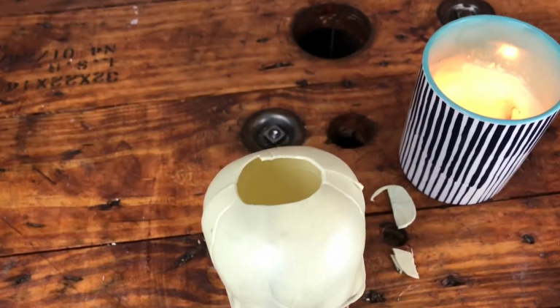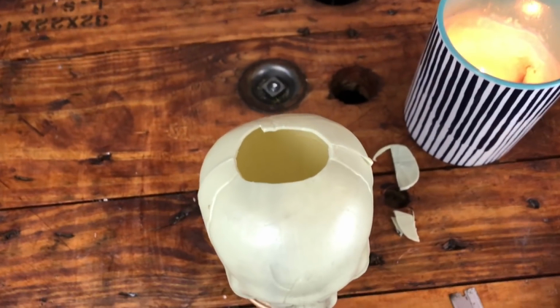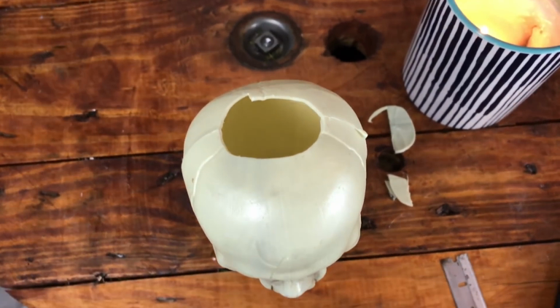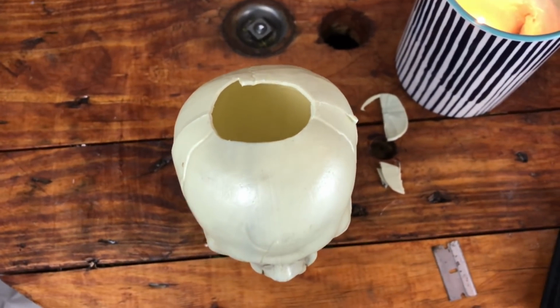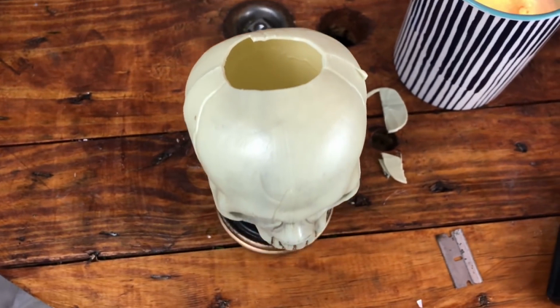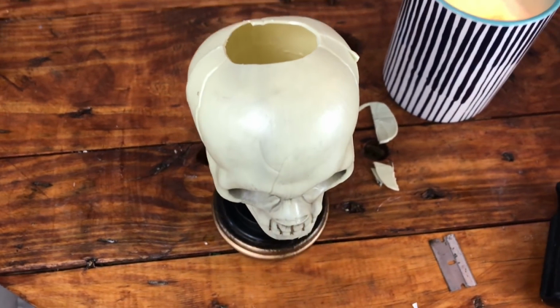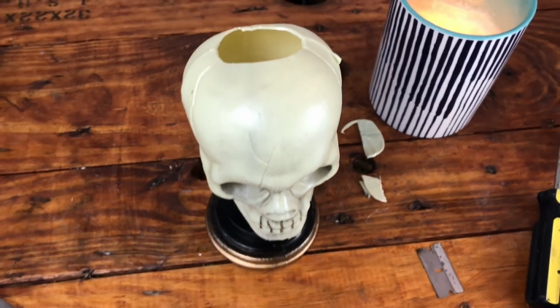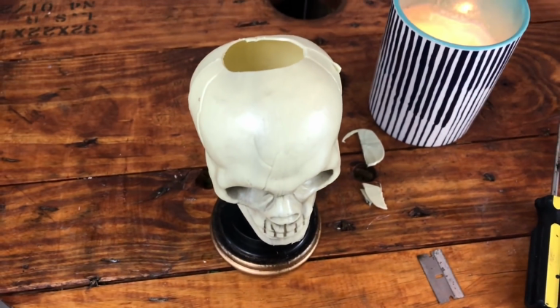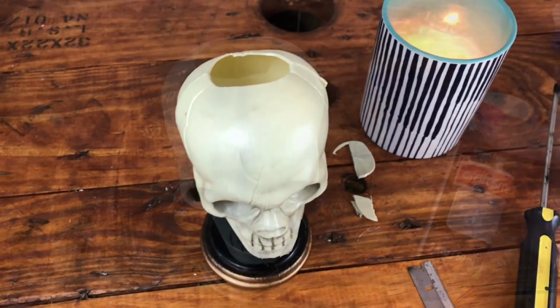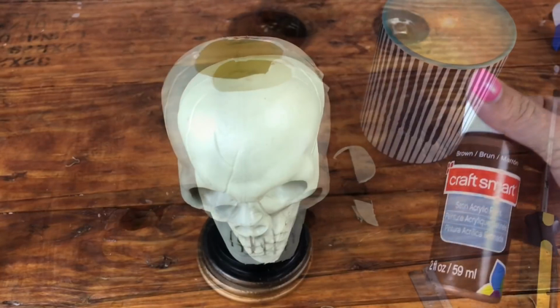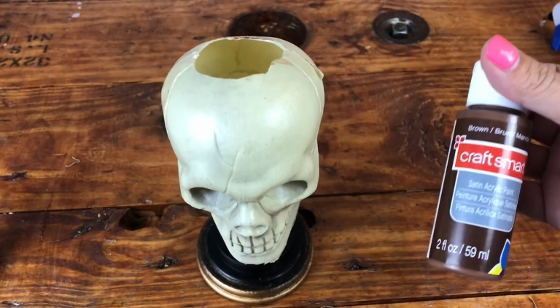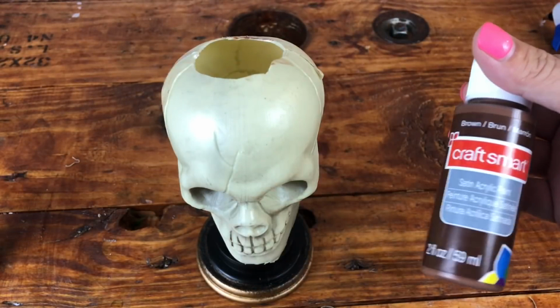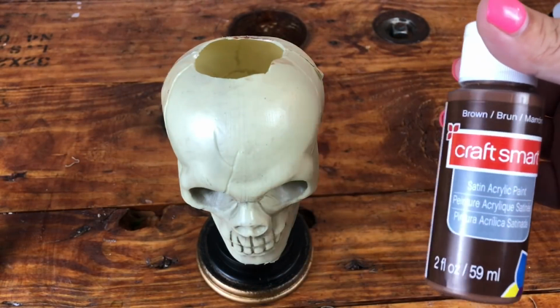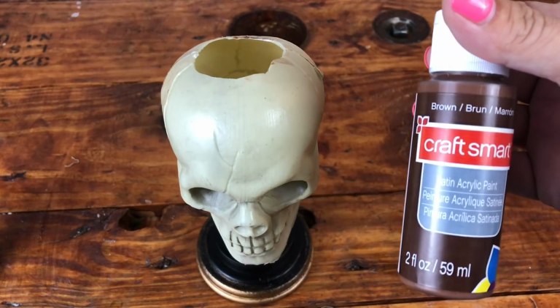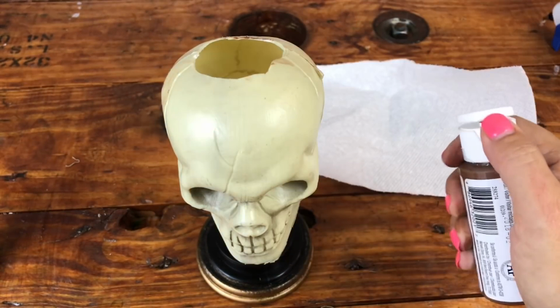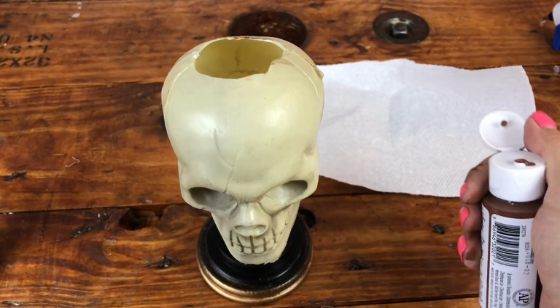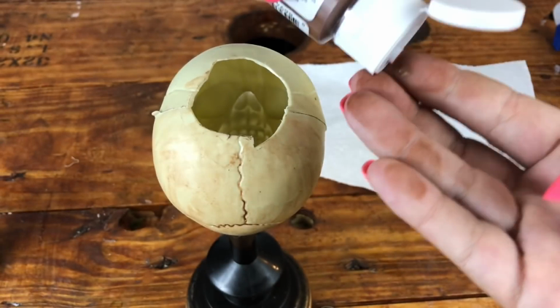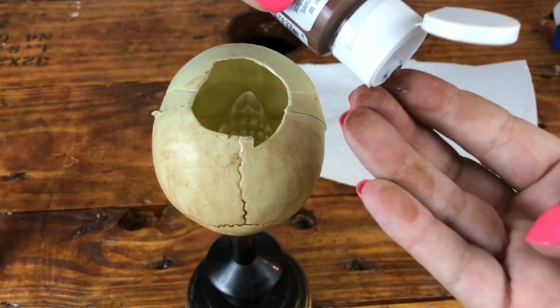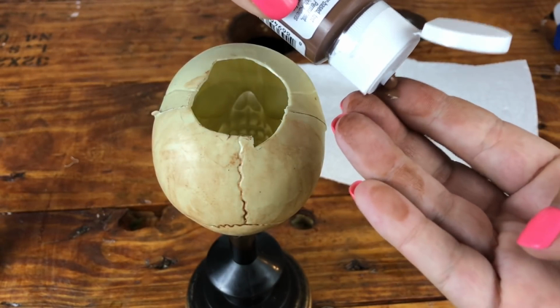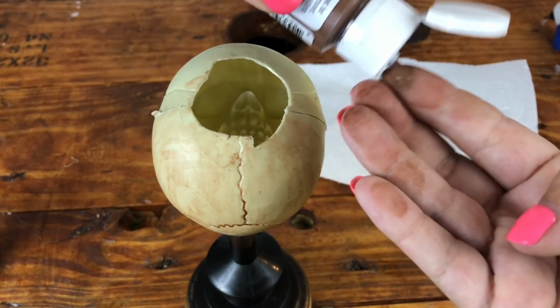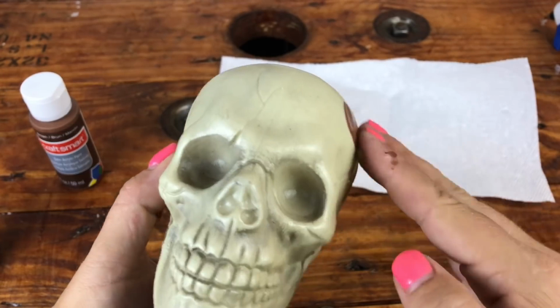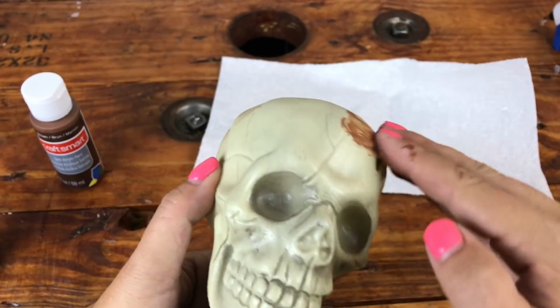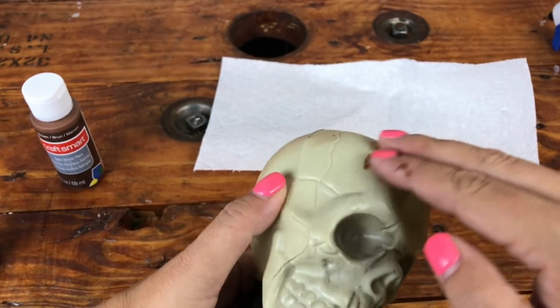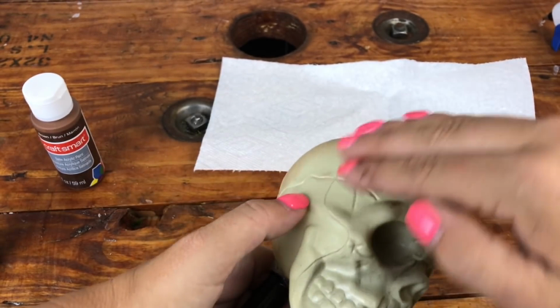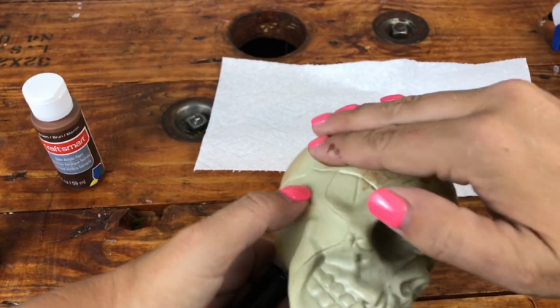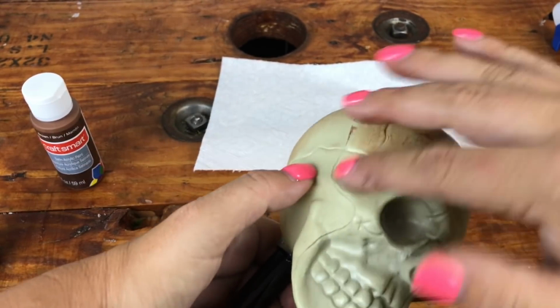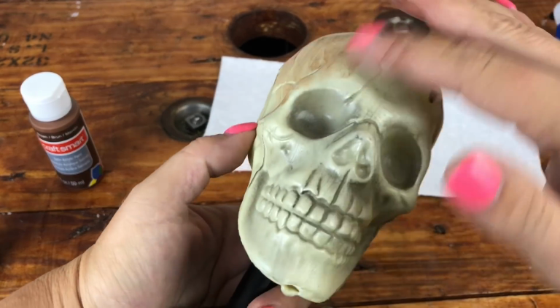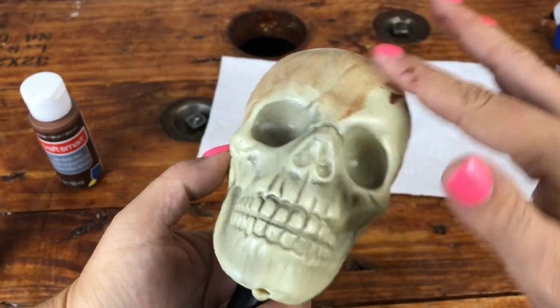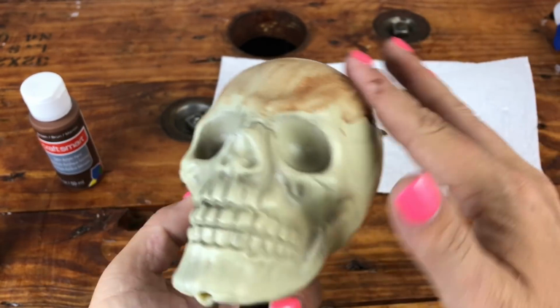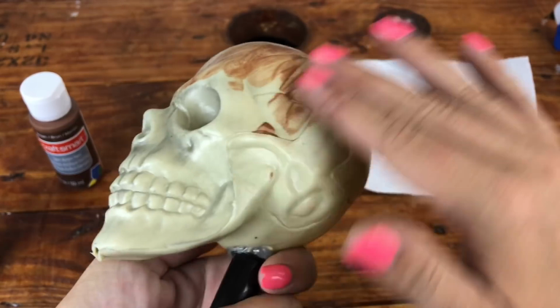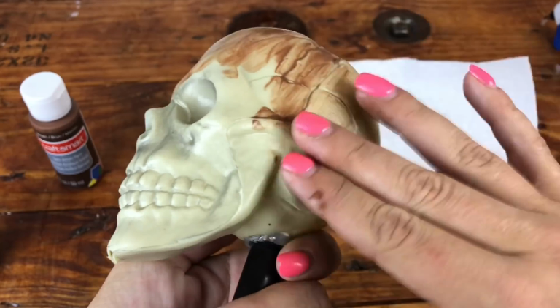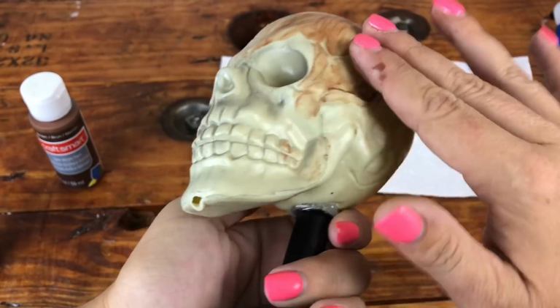The hole really was very easy to cut and it went rather quickly. Now on to the fun part. We're going to add some acrylic paint to give him an aged, weathered look. We don't want him looking like he was mass produced at a store, so let's make him our own.